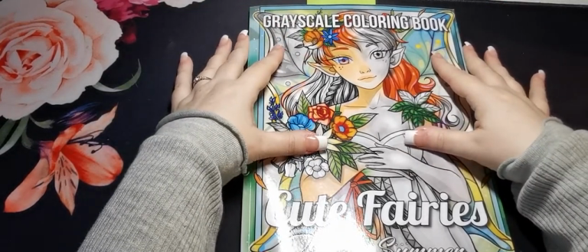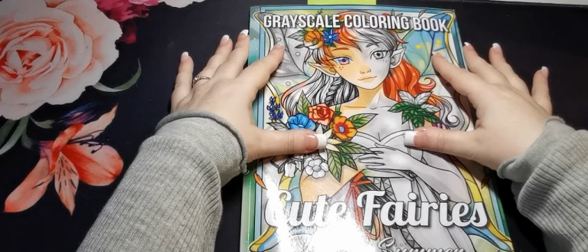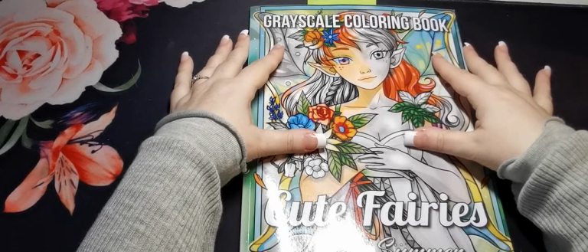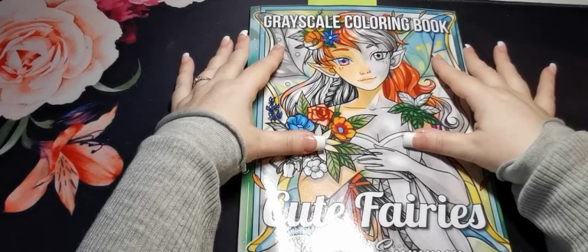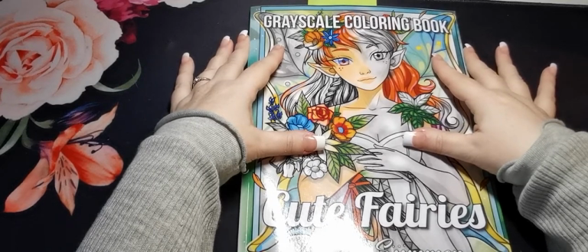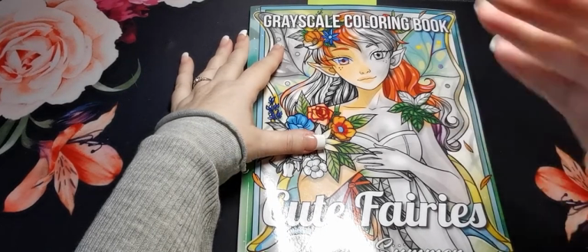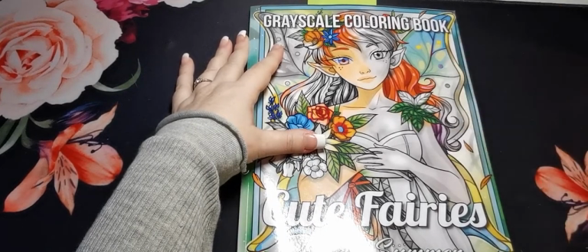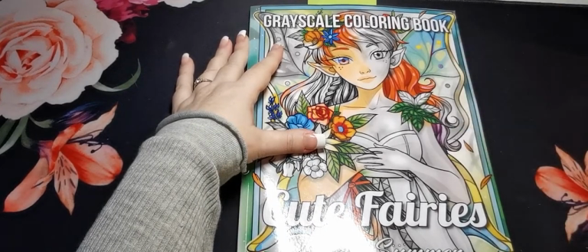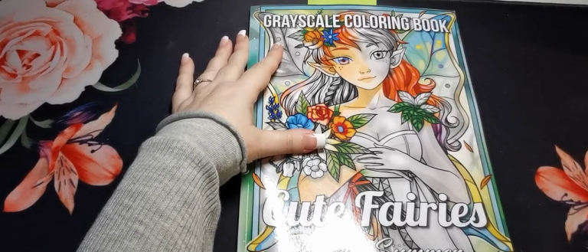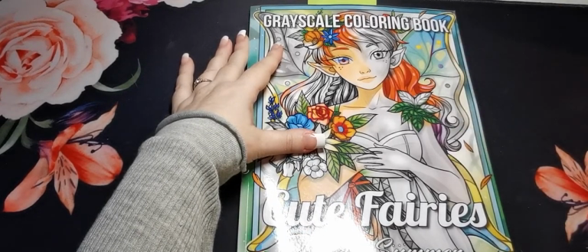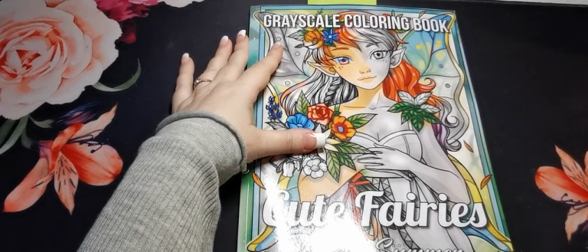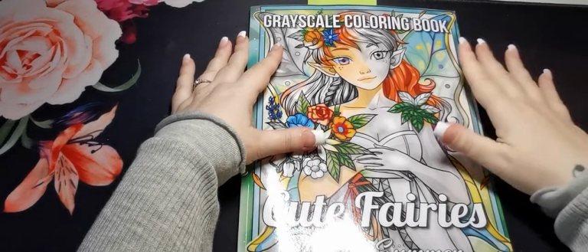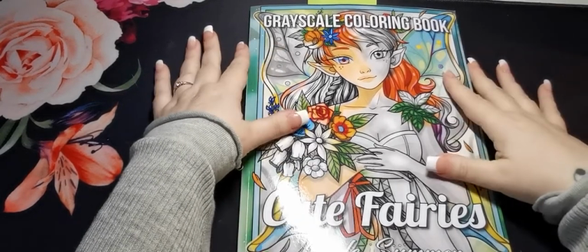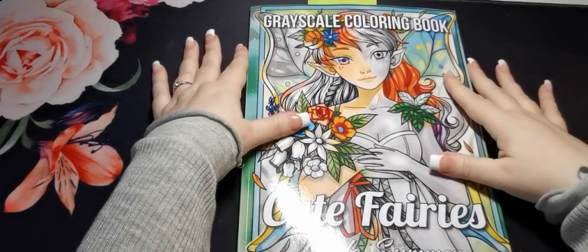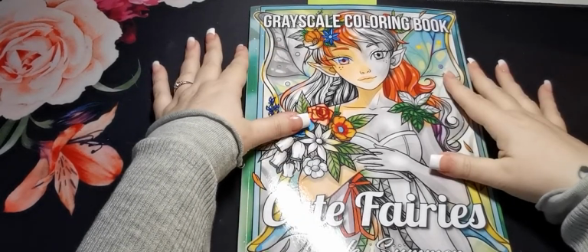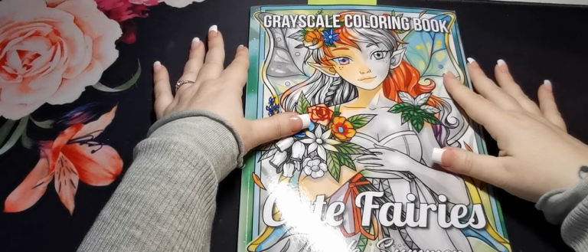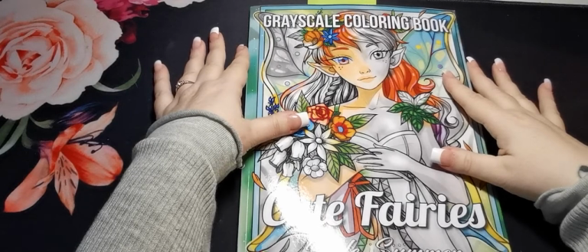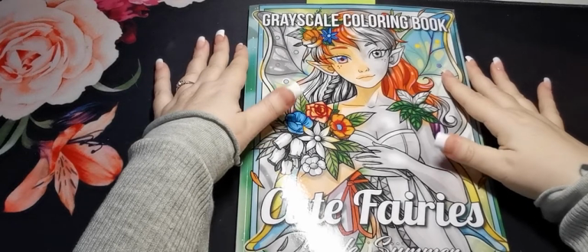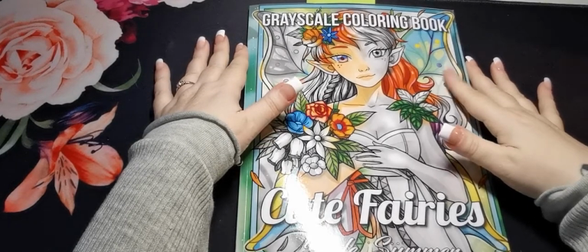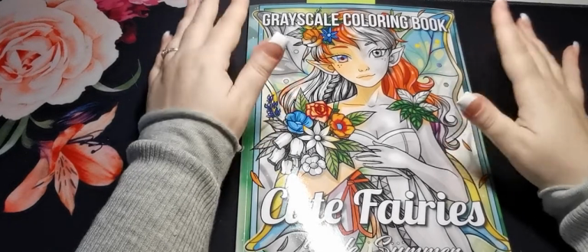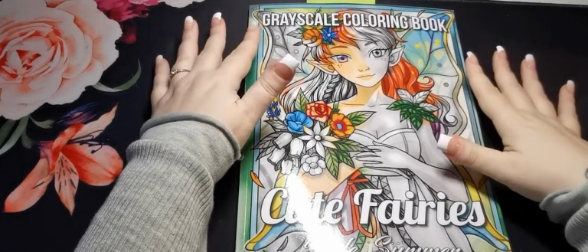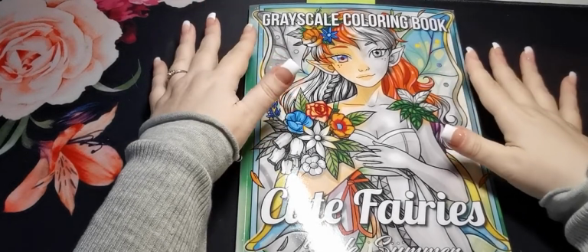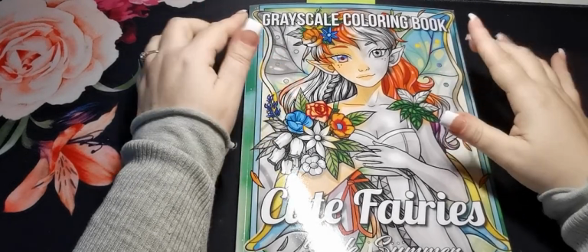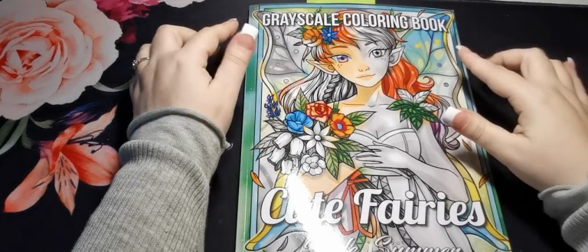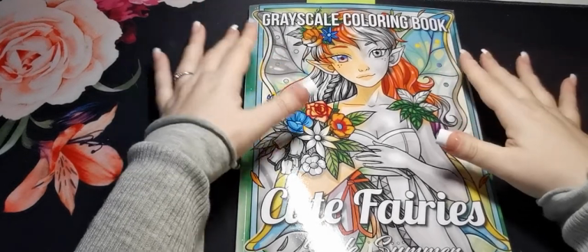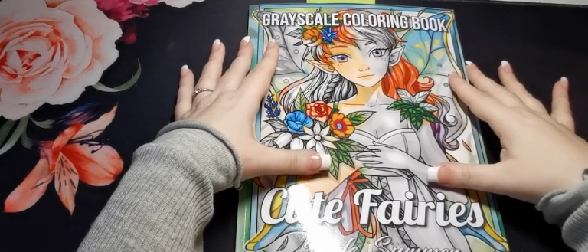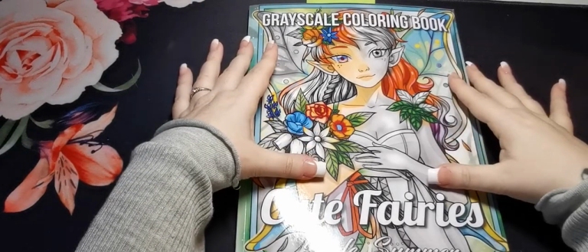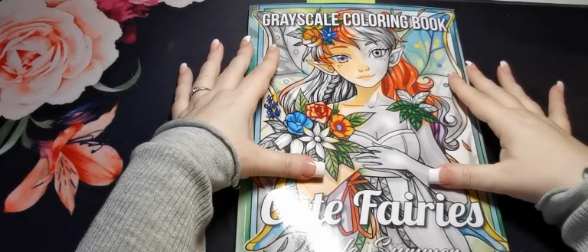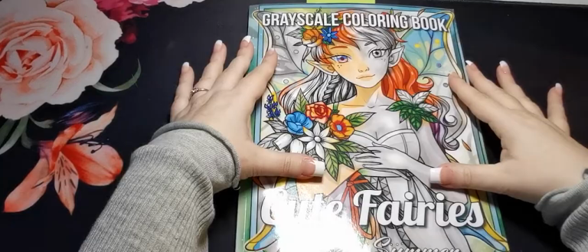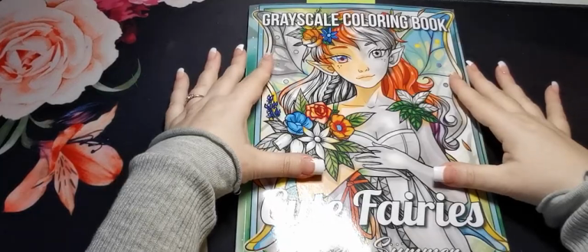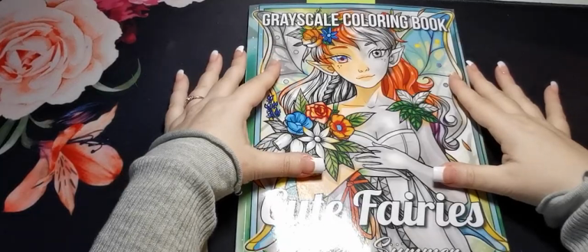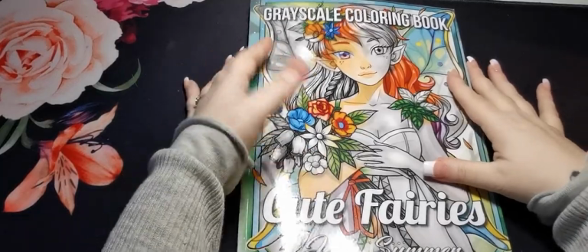In this video I would like to share with you a flip through of the greyscale colouring book Cute Fairies by Jade Summer.